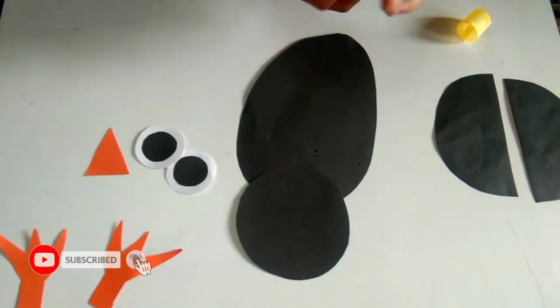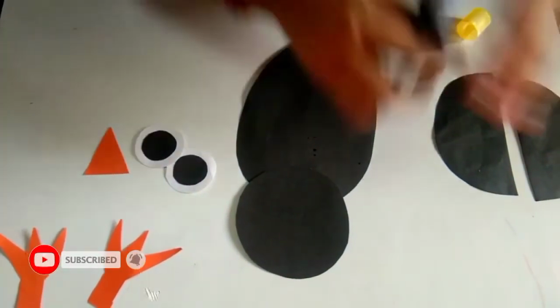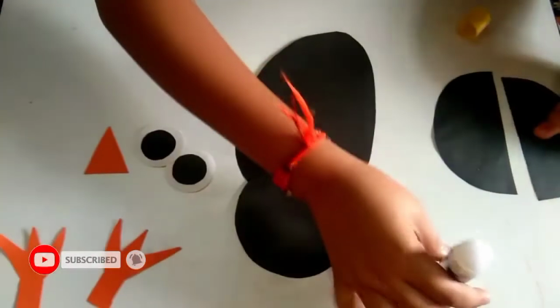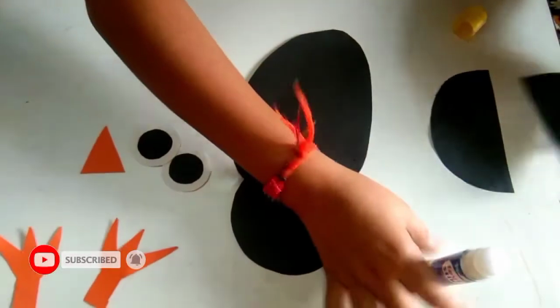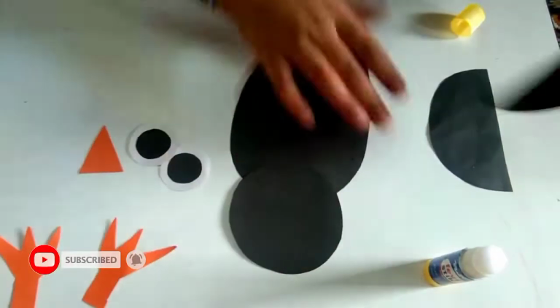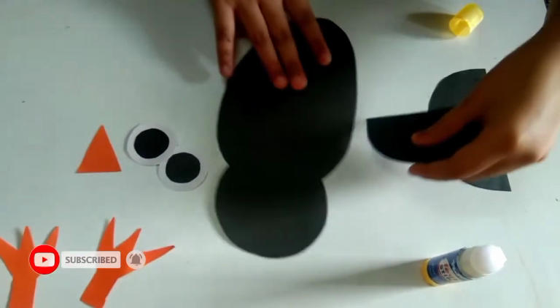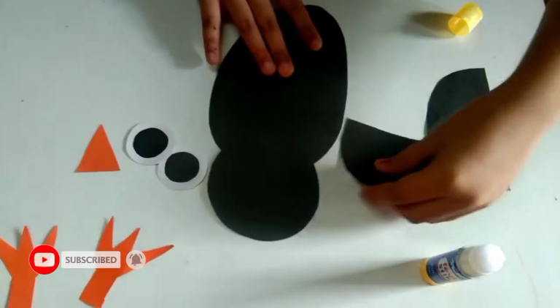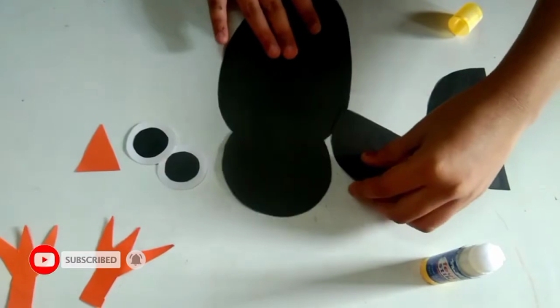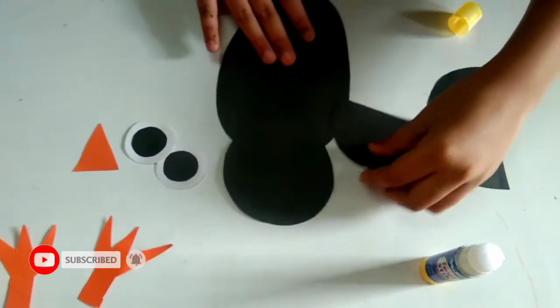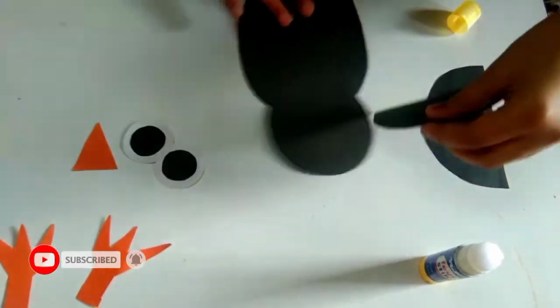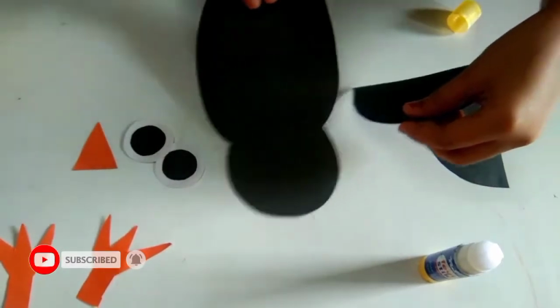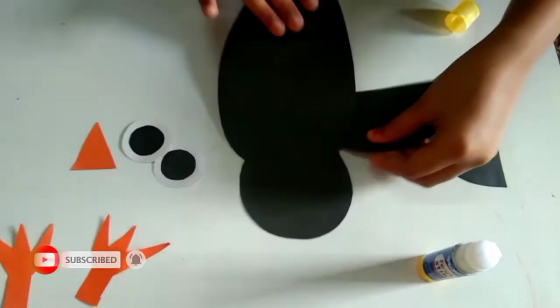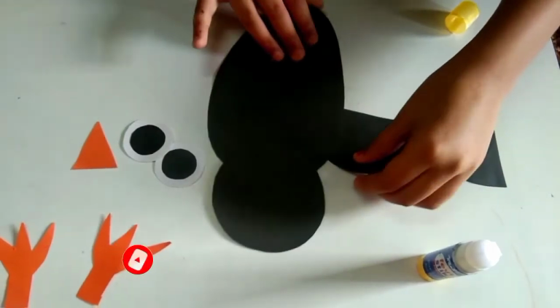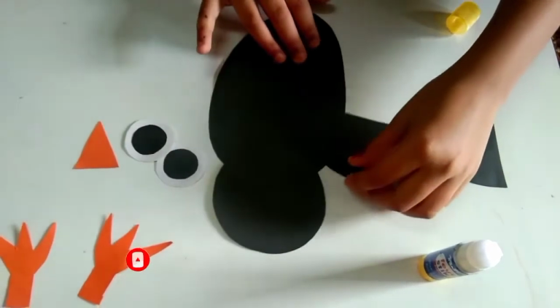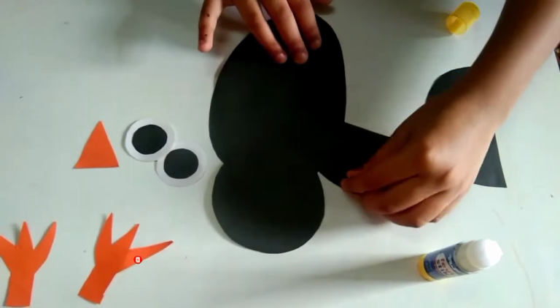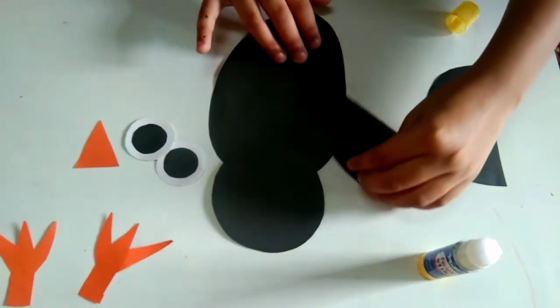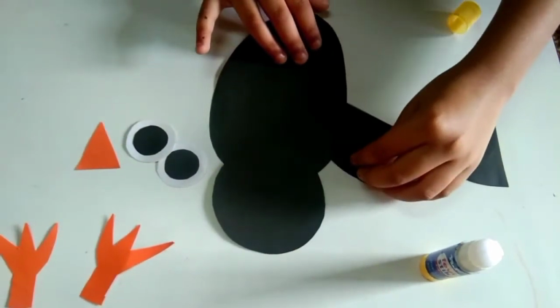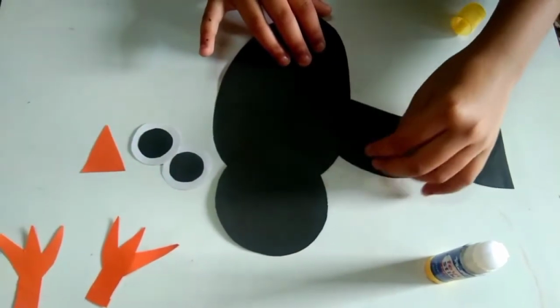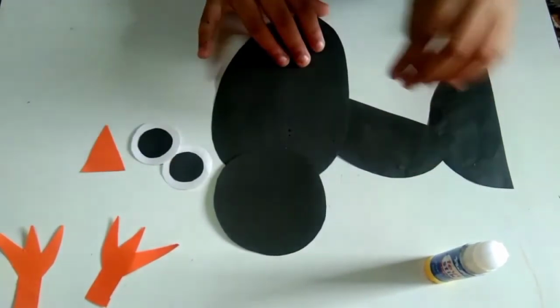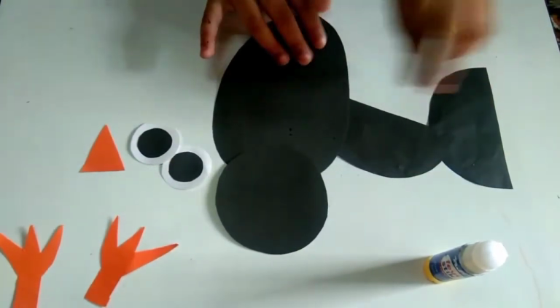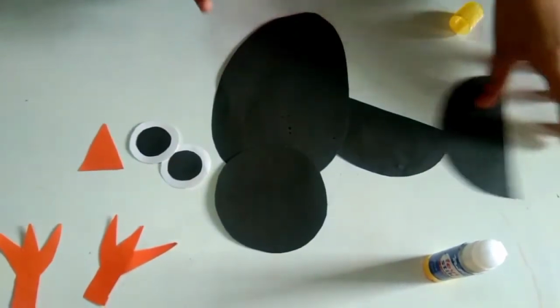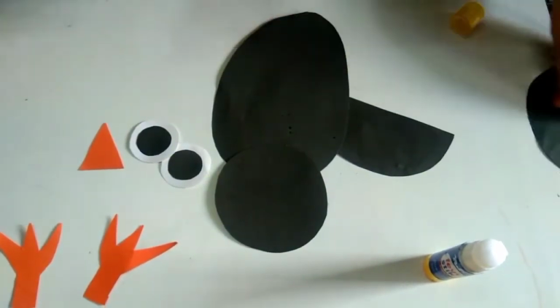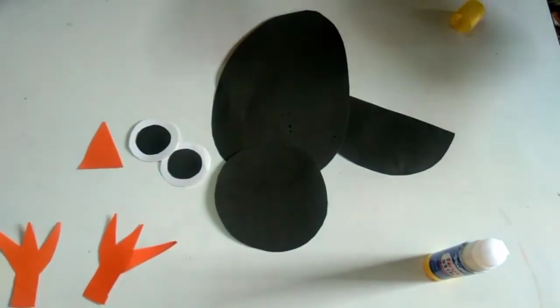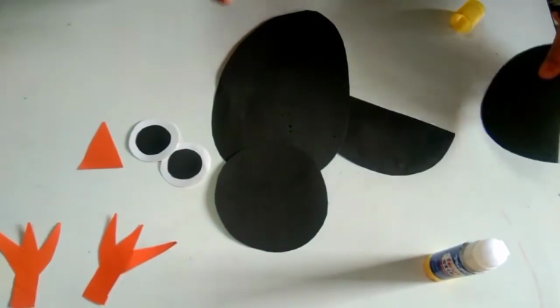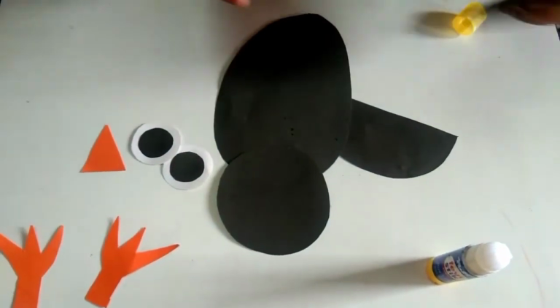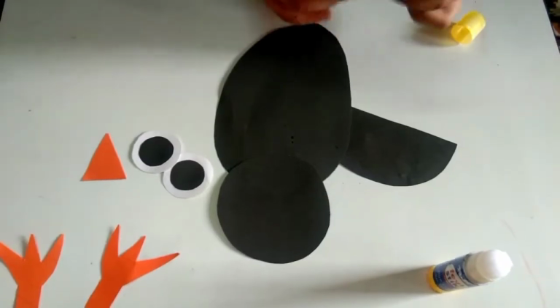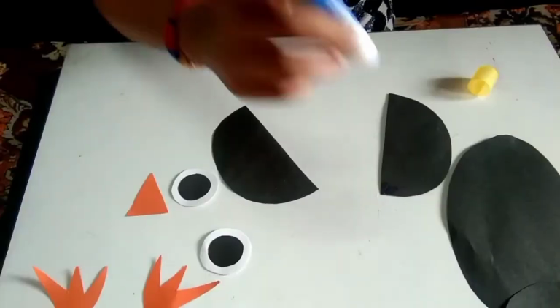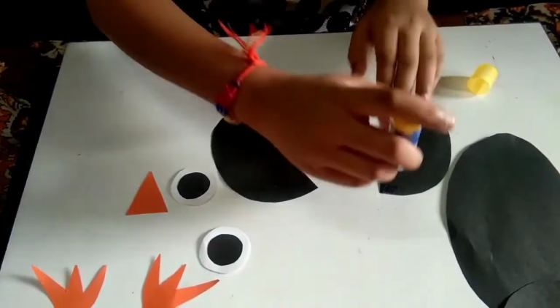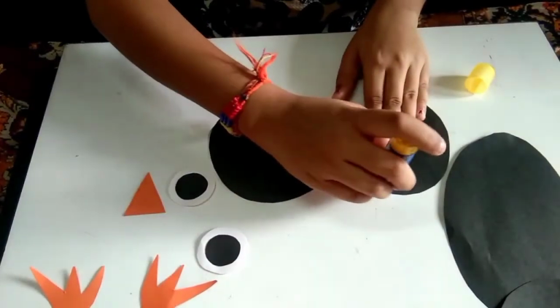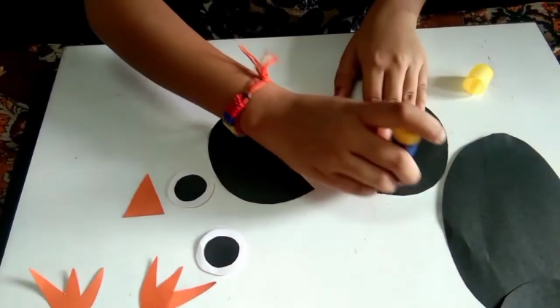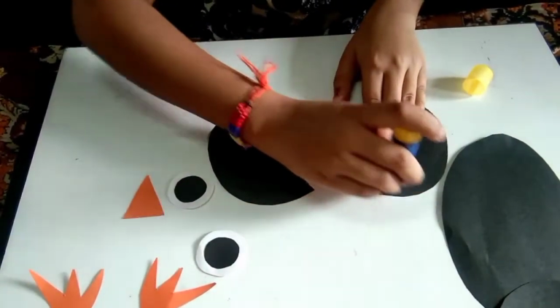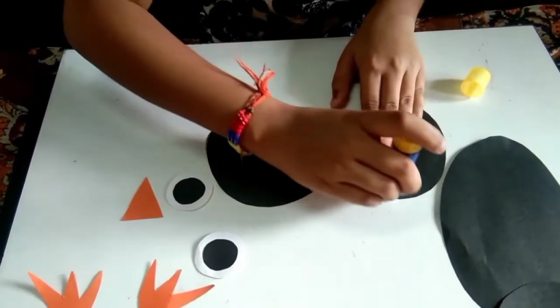Now we will stick the wings. Applying glue to the wings.